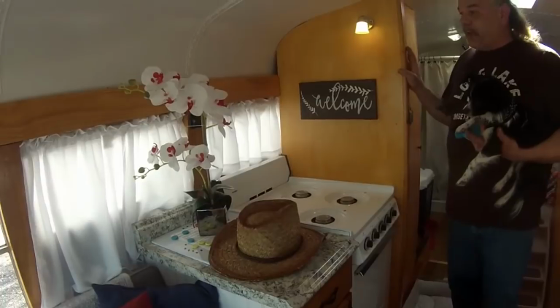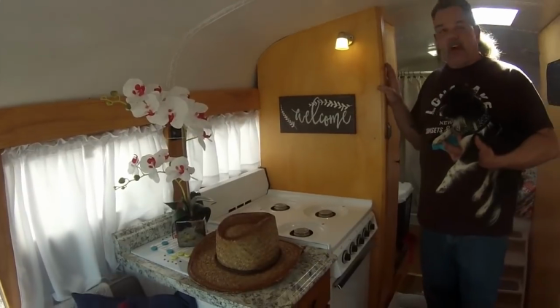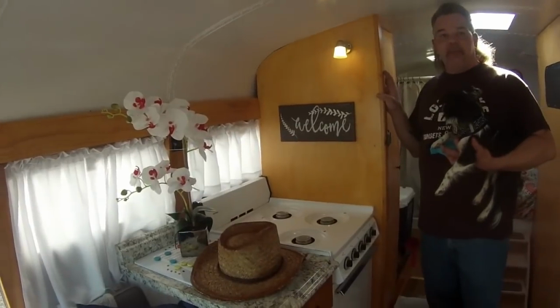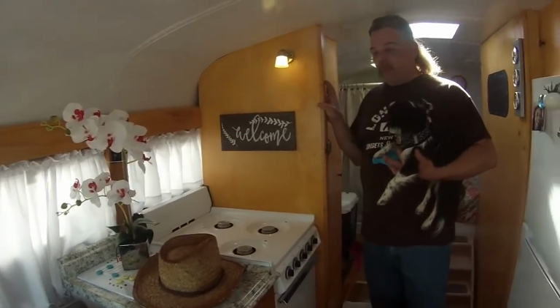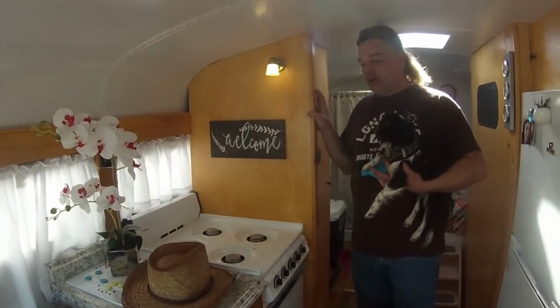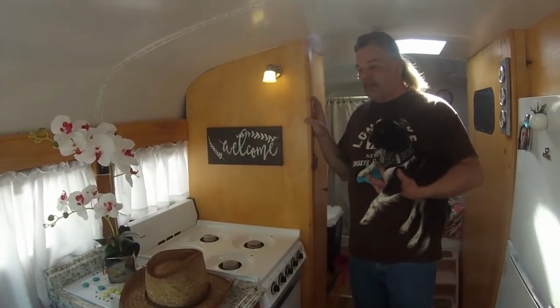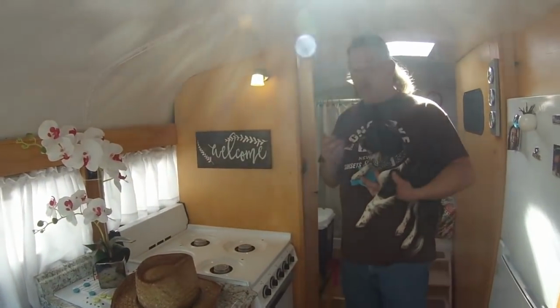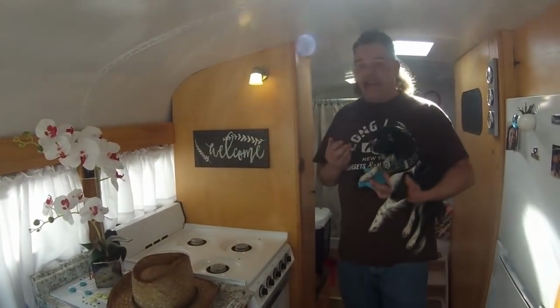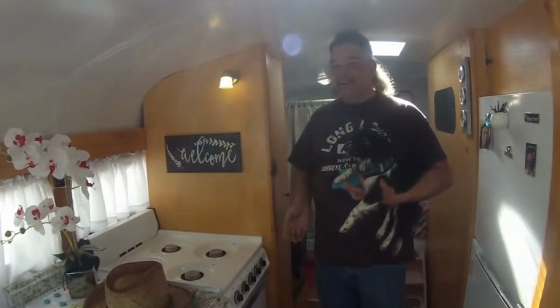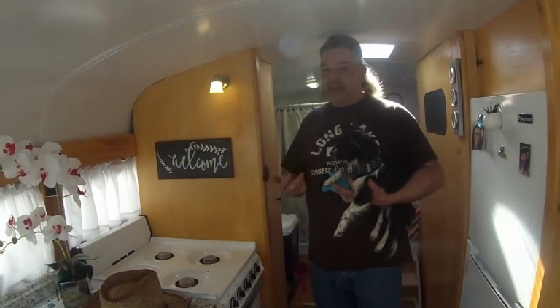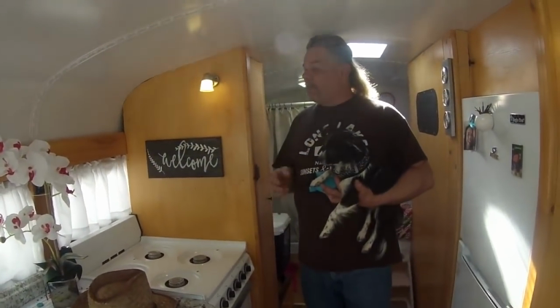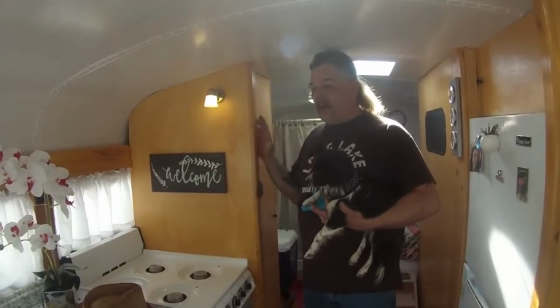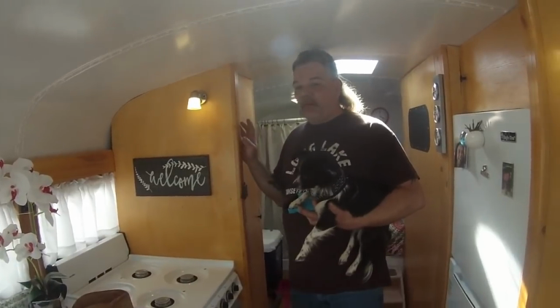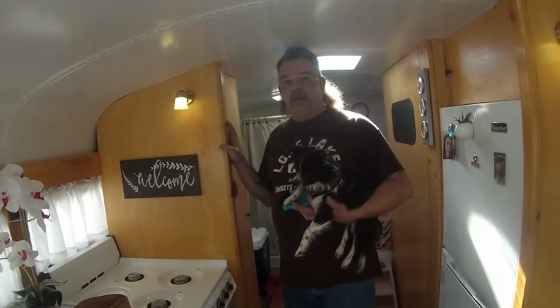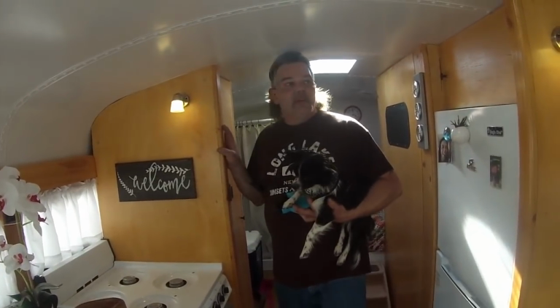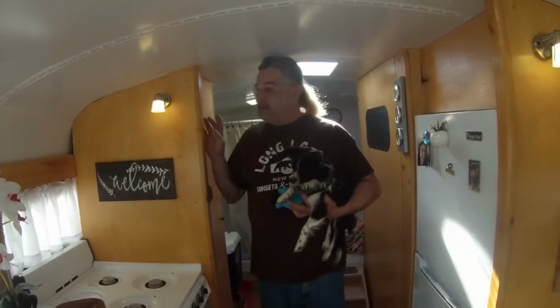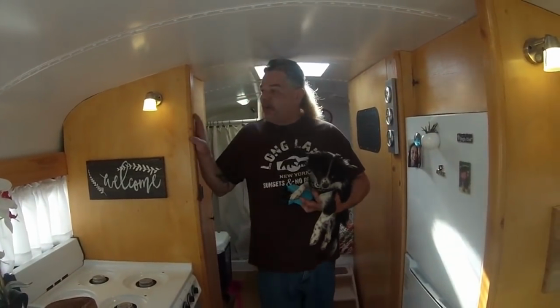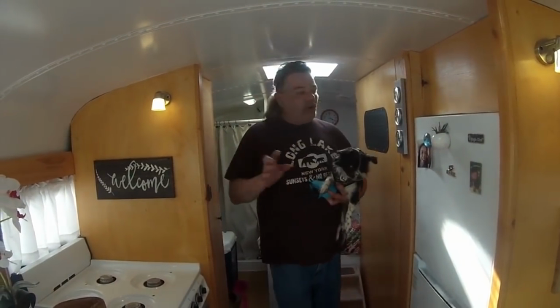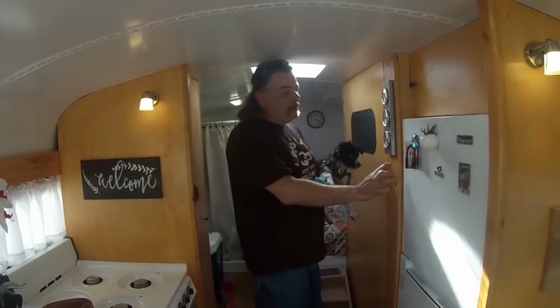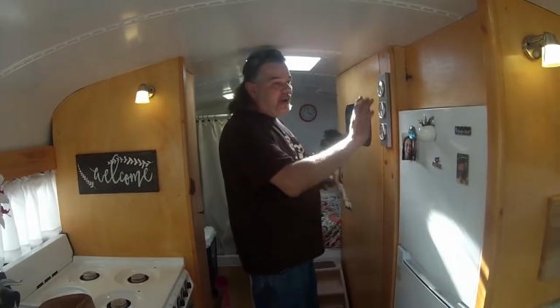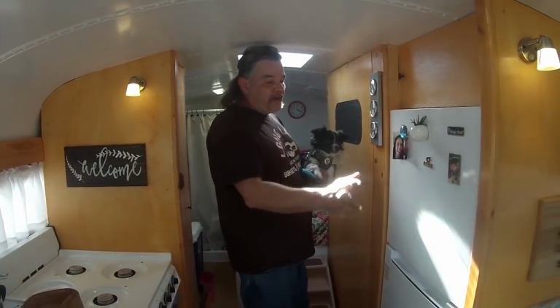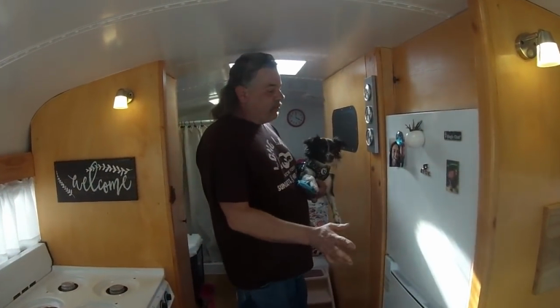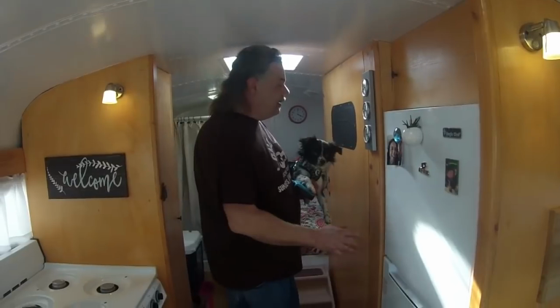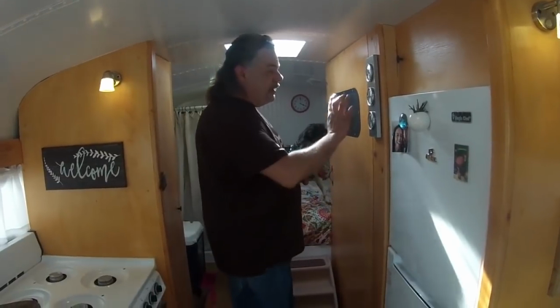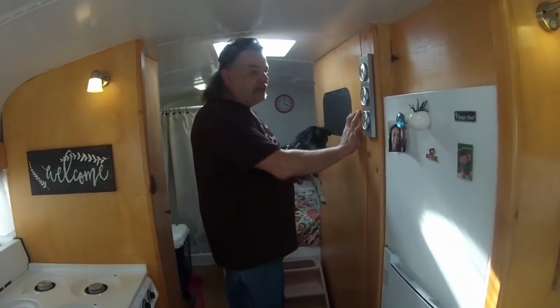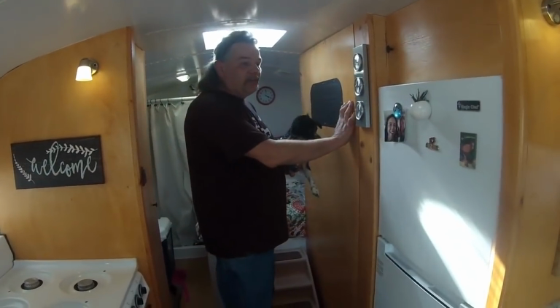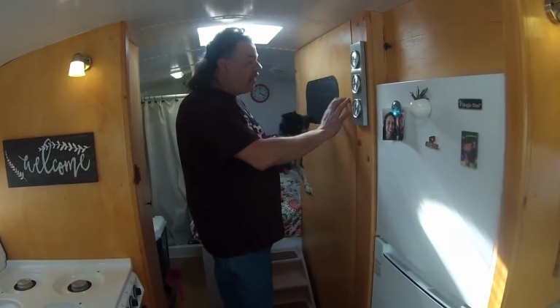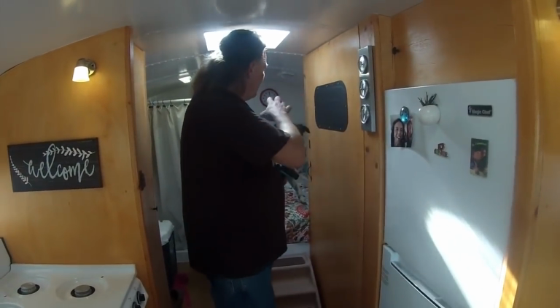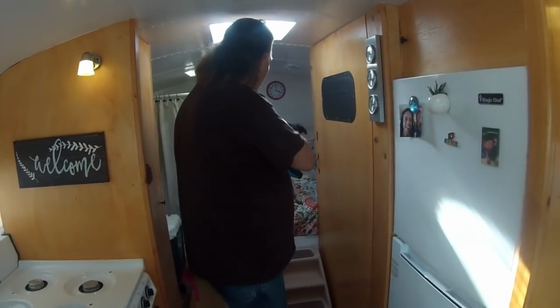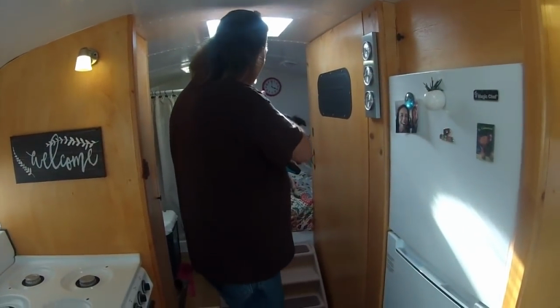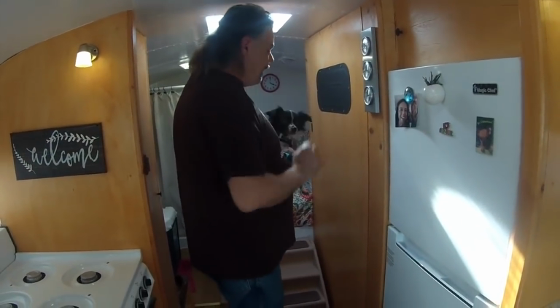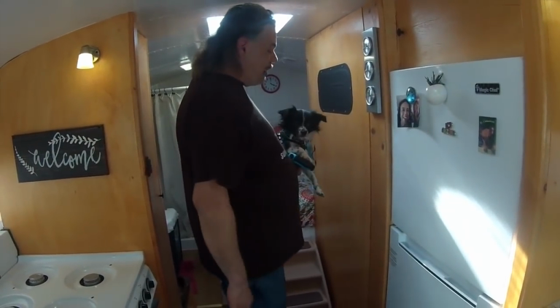I'm not a carpenter — I'm a terrible woodworker, but I'm a great mechanic. So I had my Amish buddy help me out with the build. His brother-in-law did all the woodwork you see in here, and he built all the walls, framed in my refrigerator and the bathroom, and built the bed and the shower.